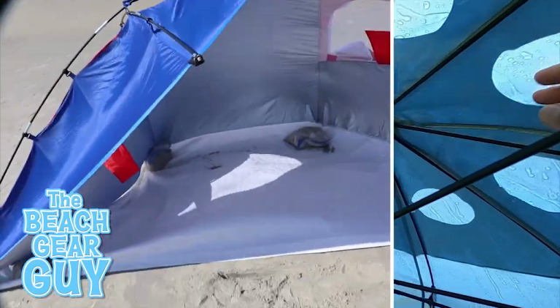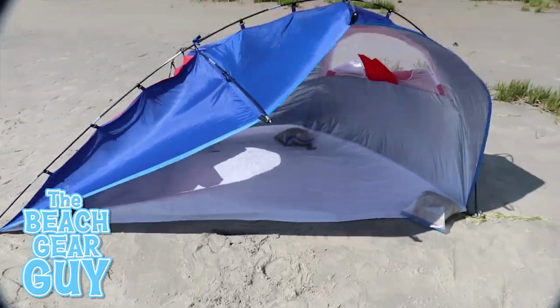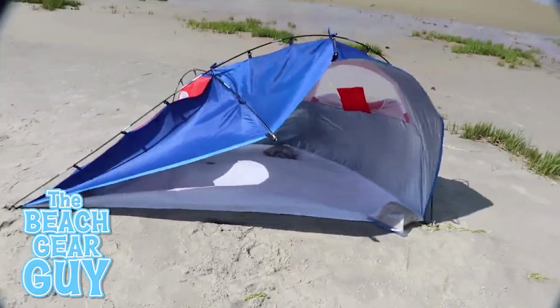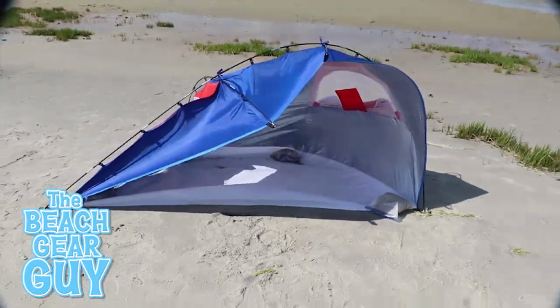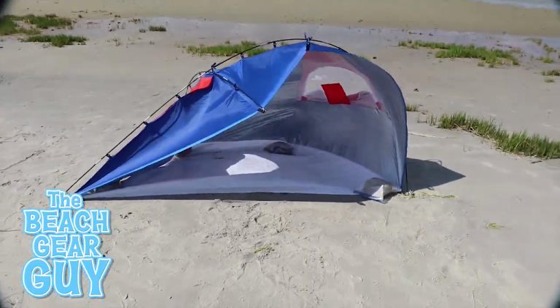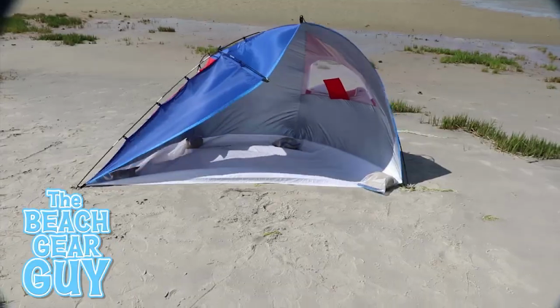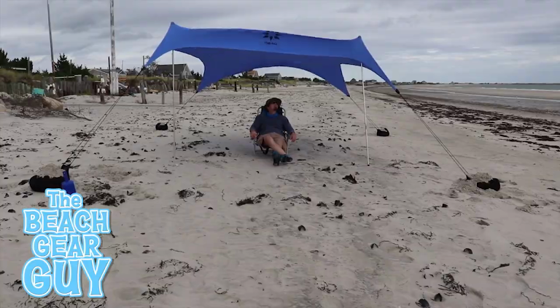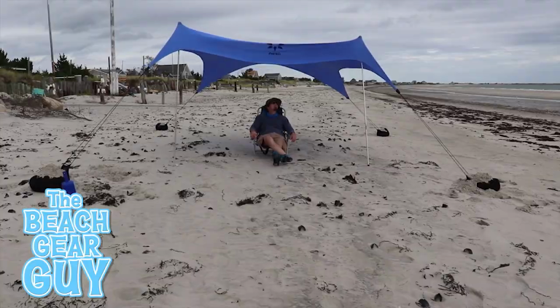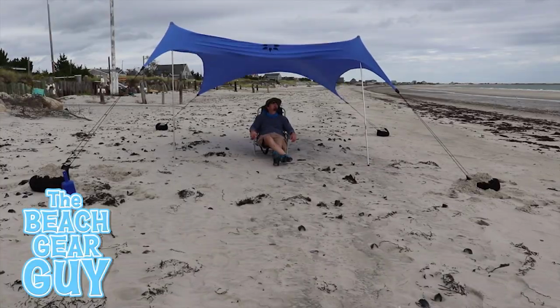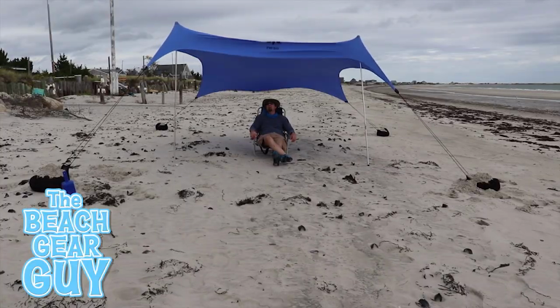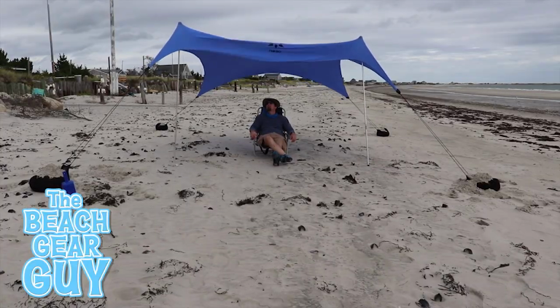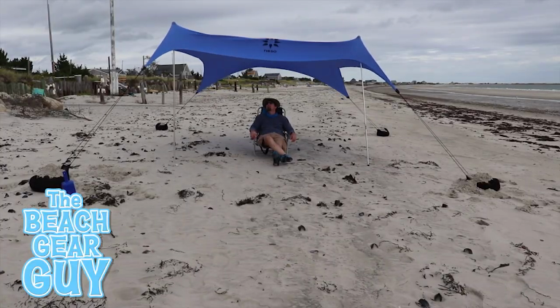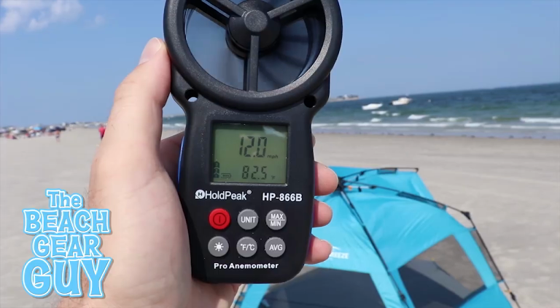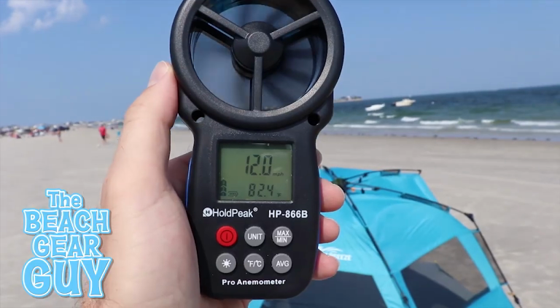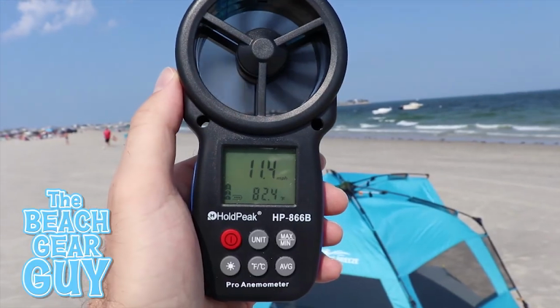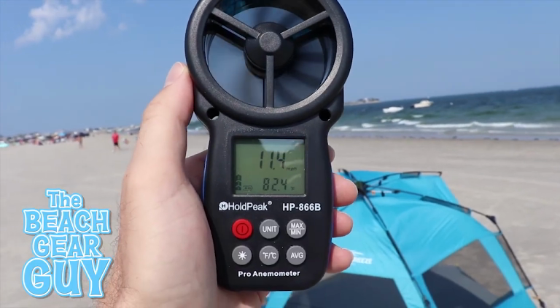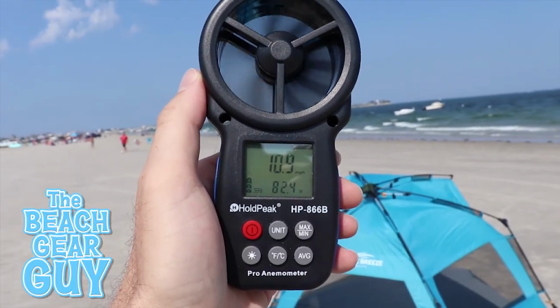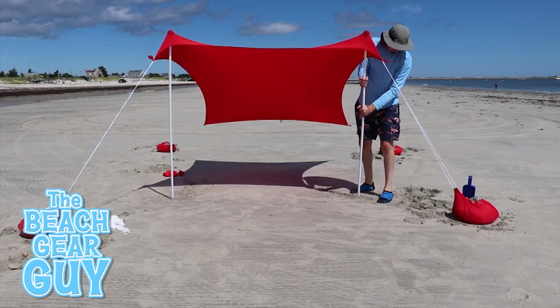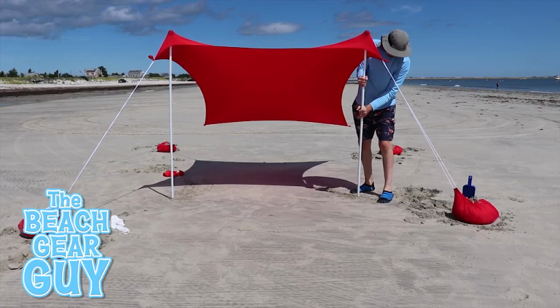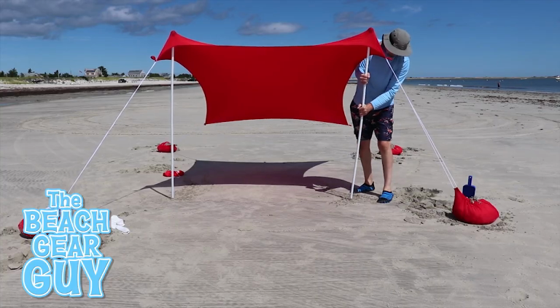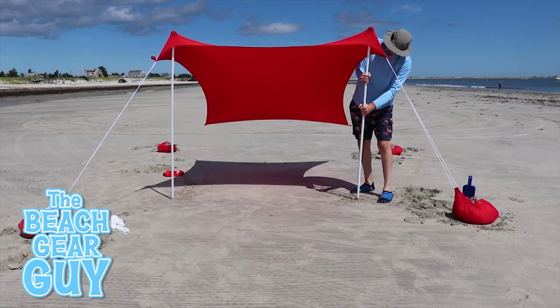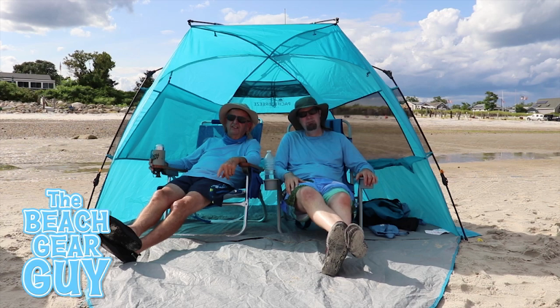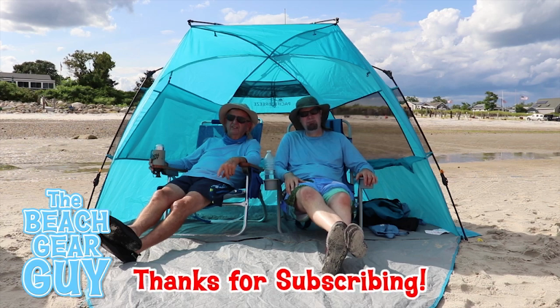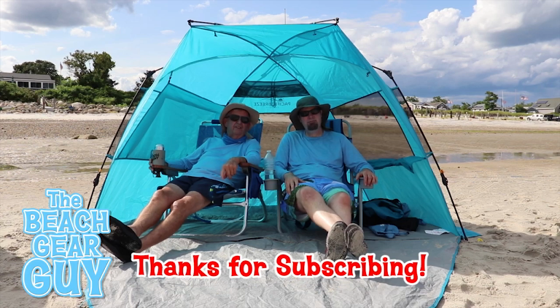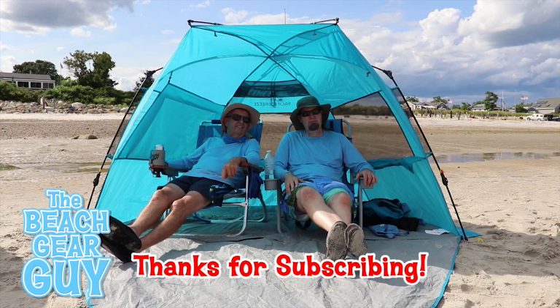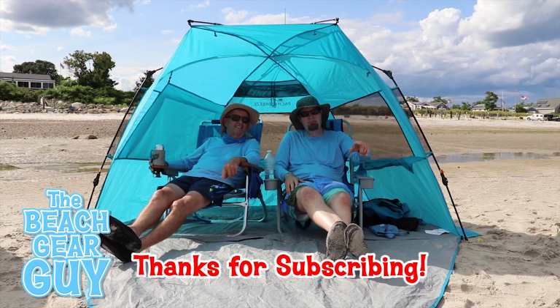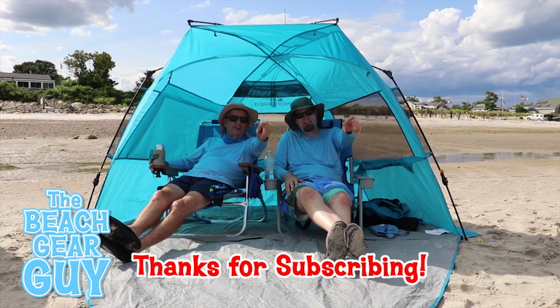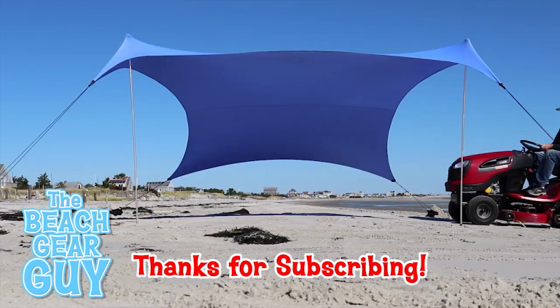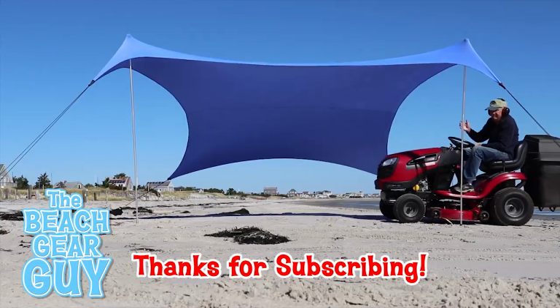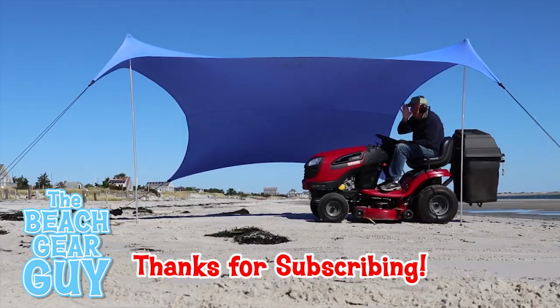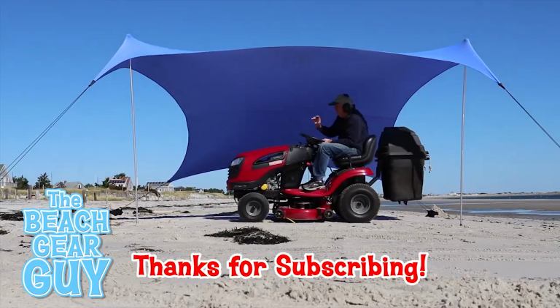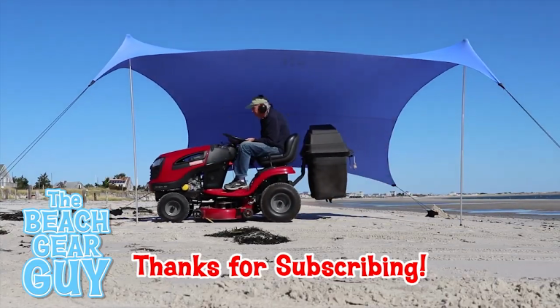I just want to add that the Beach Gear Guy channel is all about setting up and reviewing beach gear. If you love the beach as much as I do and you're always looking for cool gear to bring to the beach, please consider subscribing to my Beach Gear Guy channel — I would love to have you along for the ride.